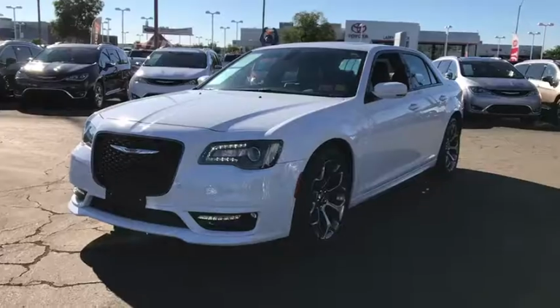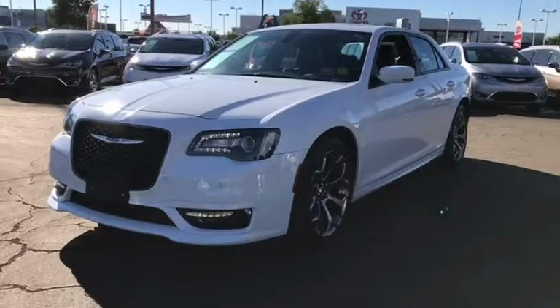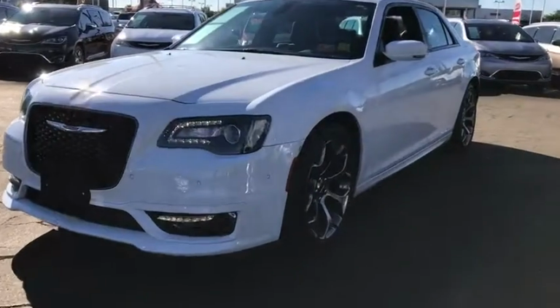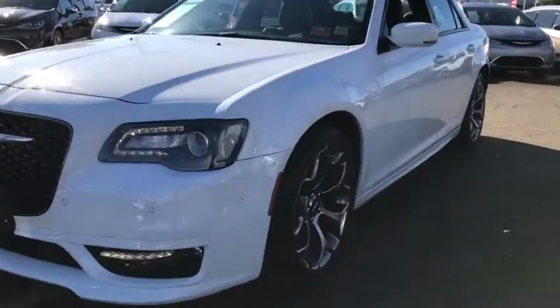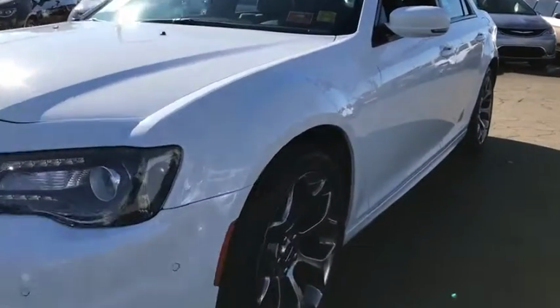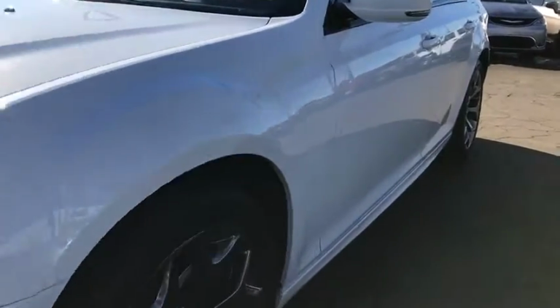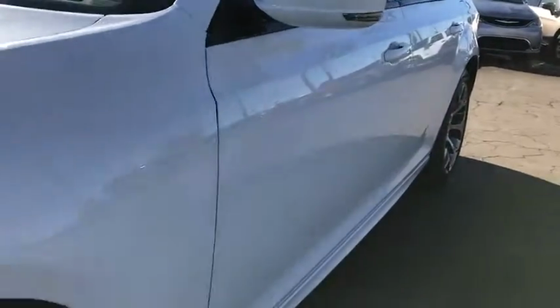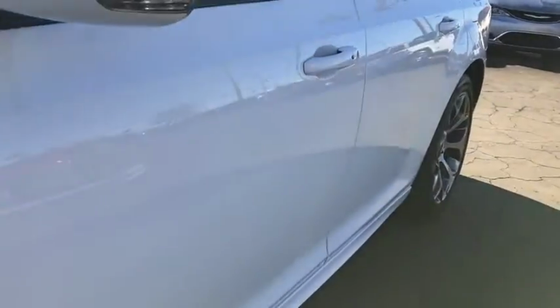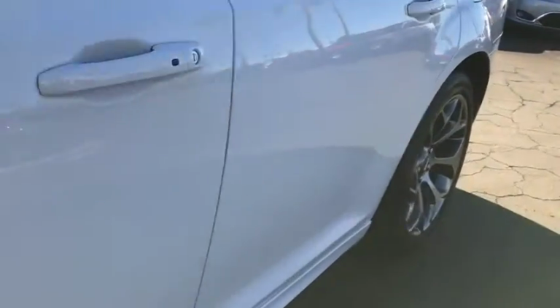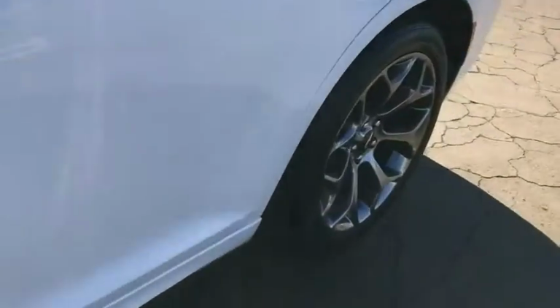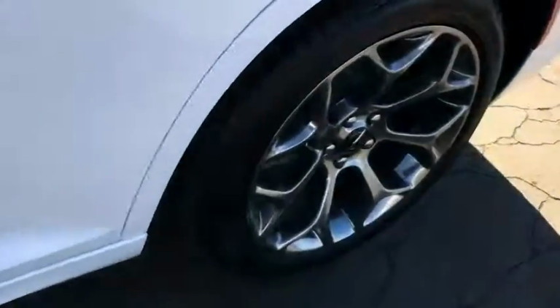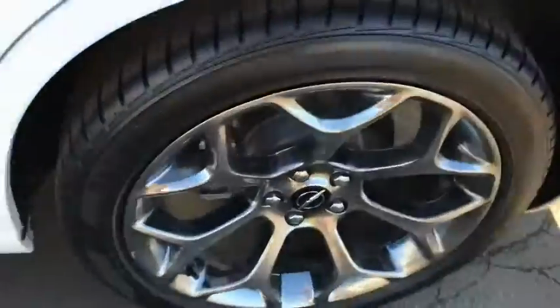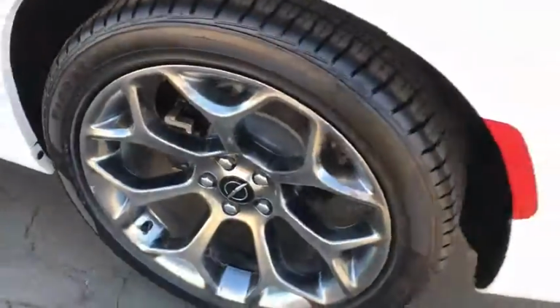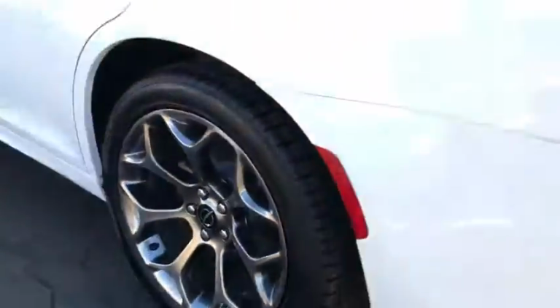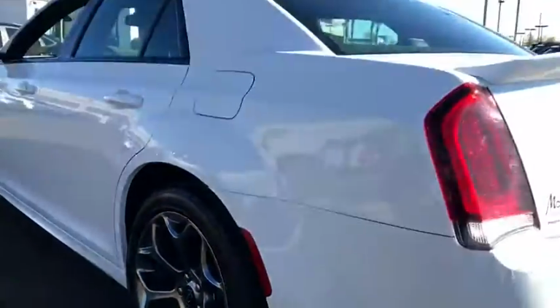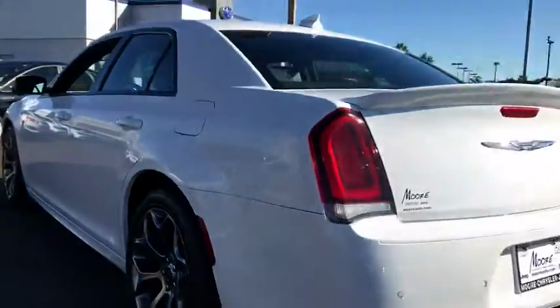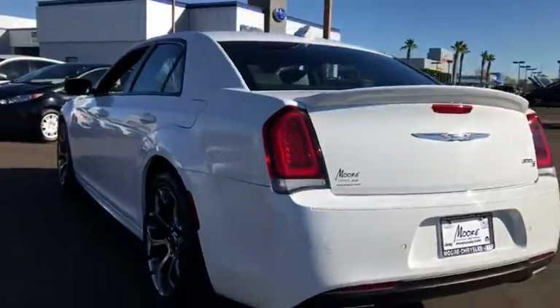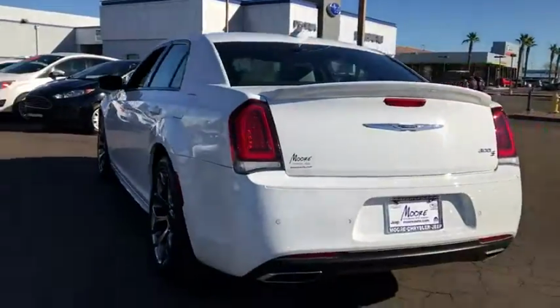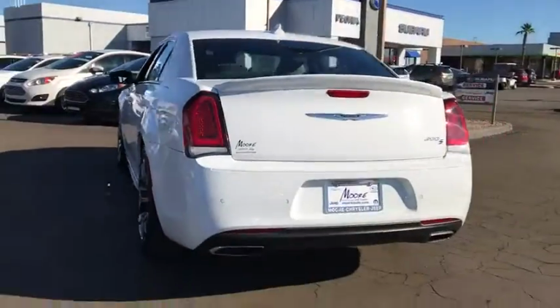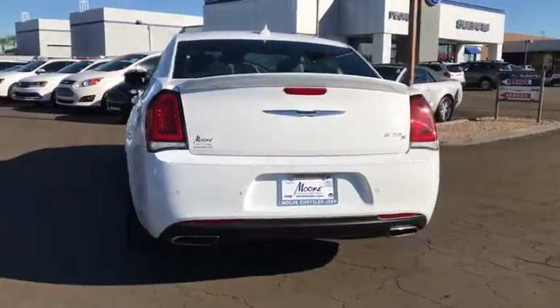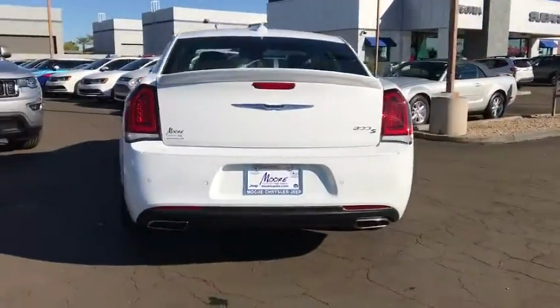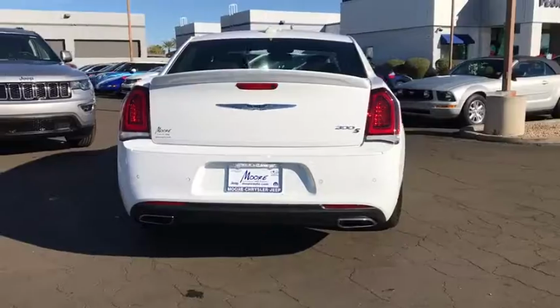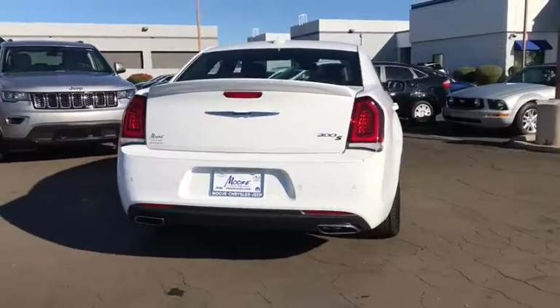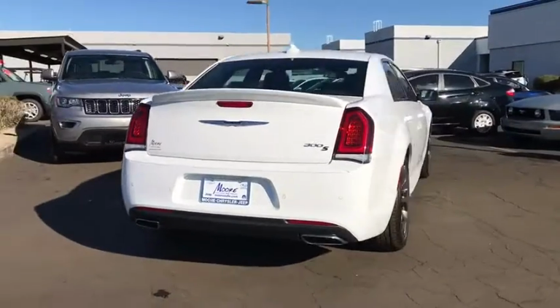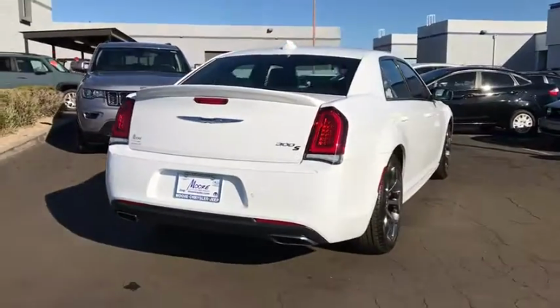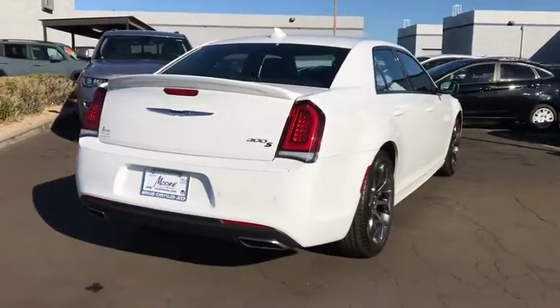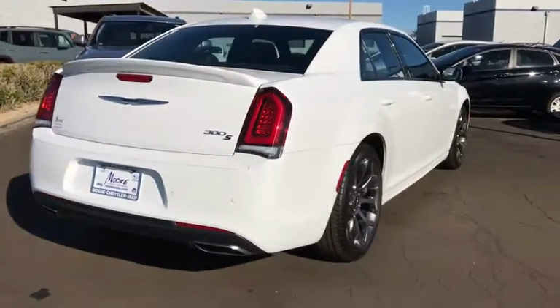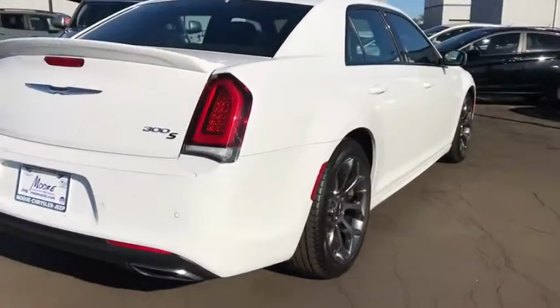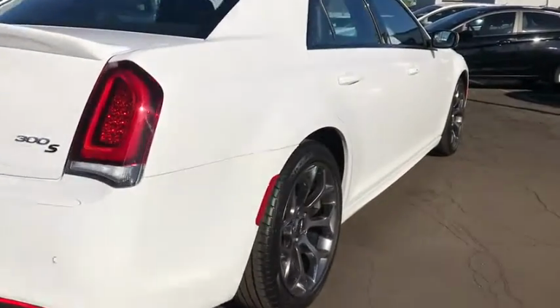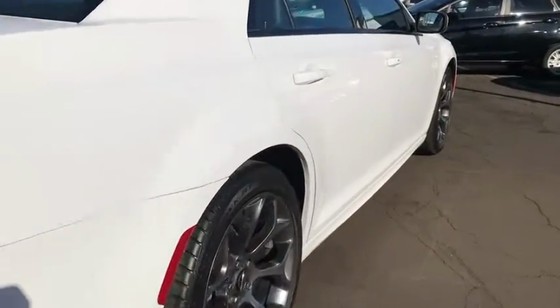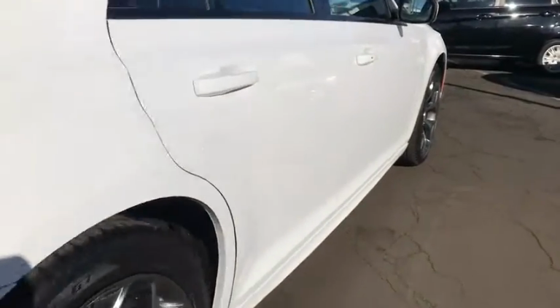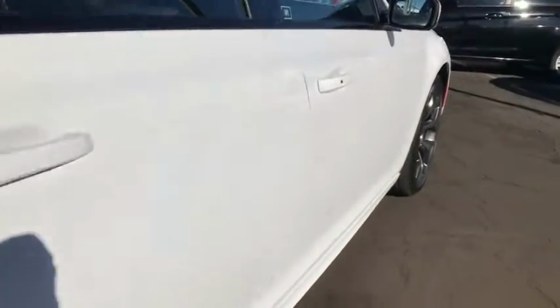2018 Chrysler 300. The Chrysler 300 combines sport and luxury in one unique and powerful package. If you're looking for elegance and performance, the 300 delivers. This vehicle has less than 15,000 miles.